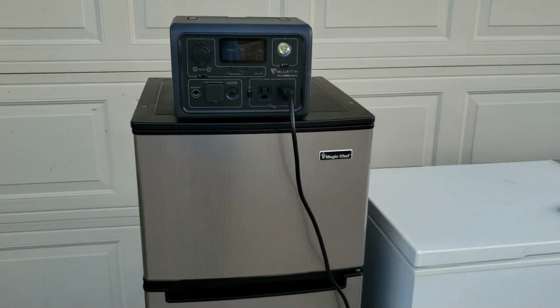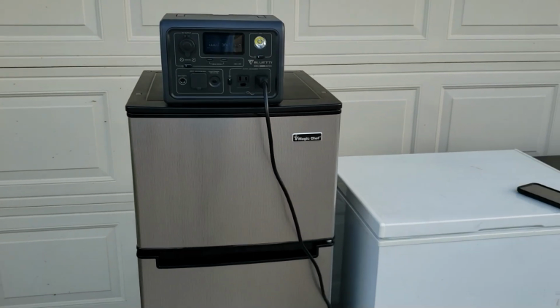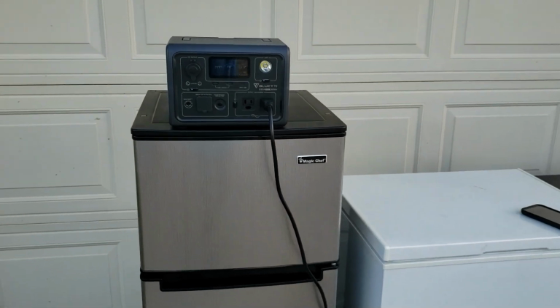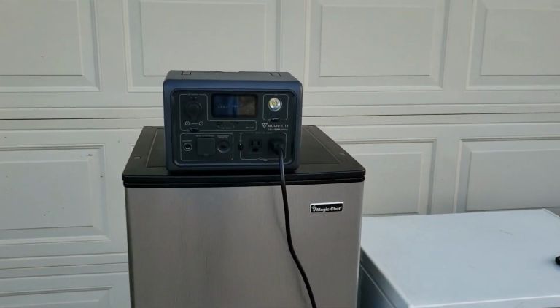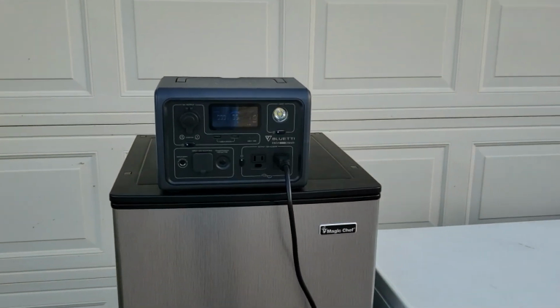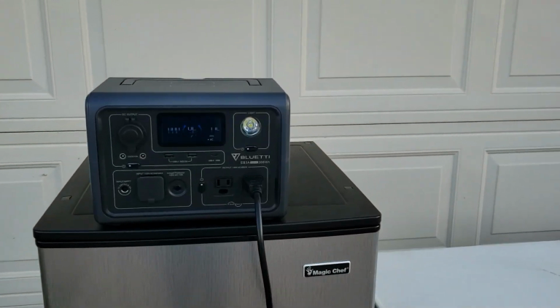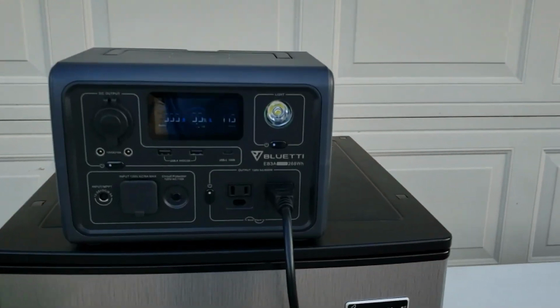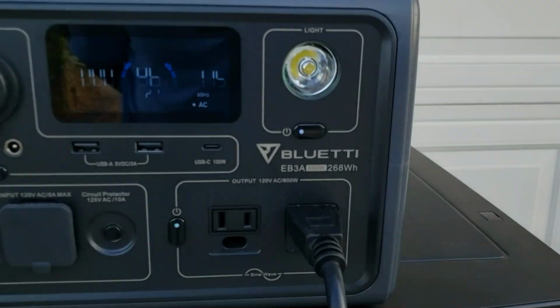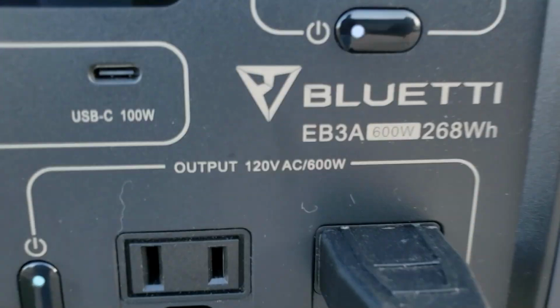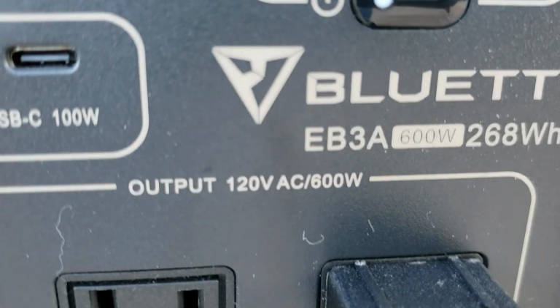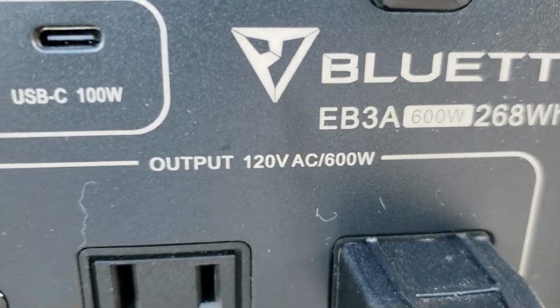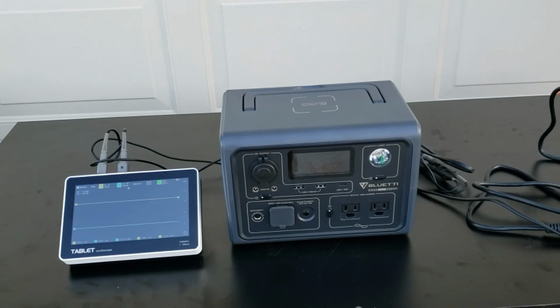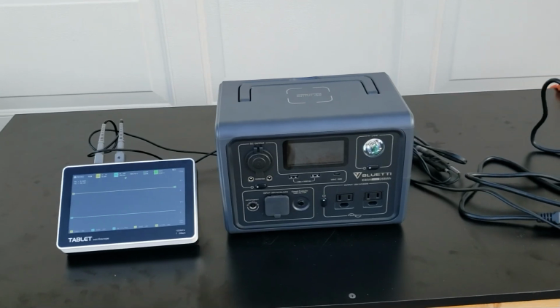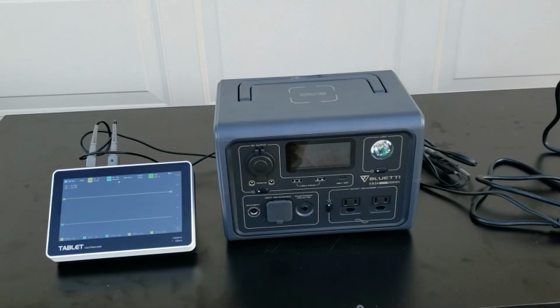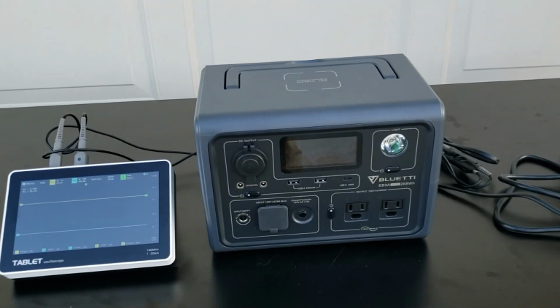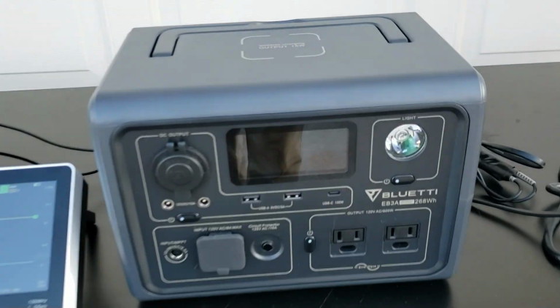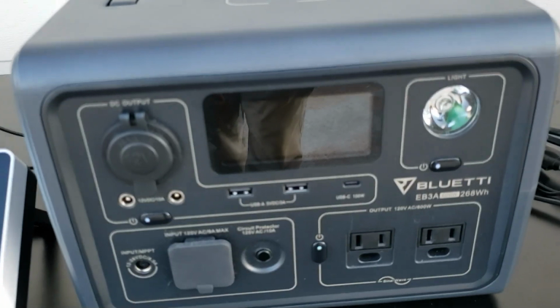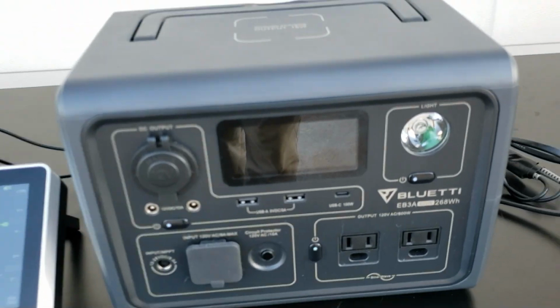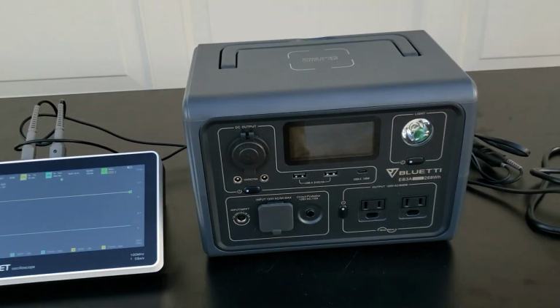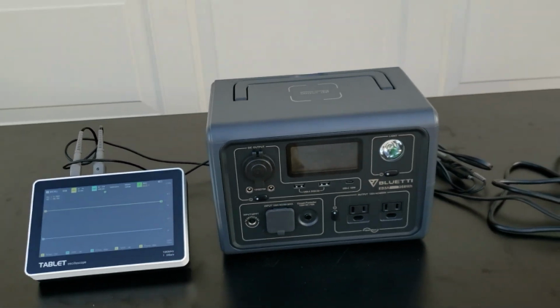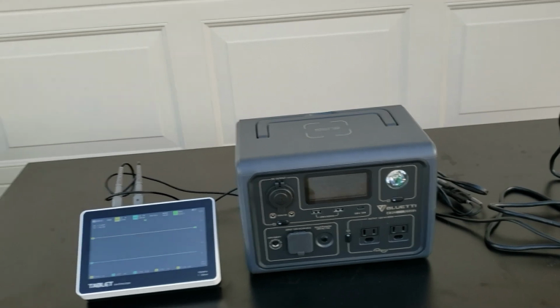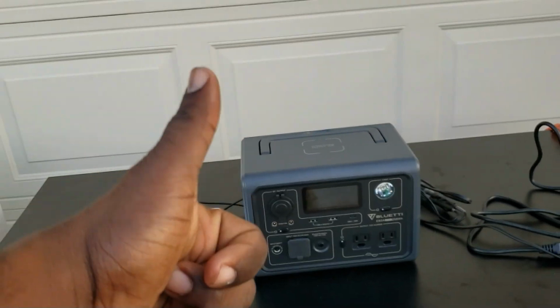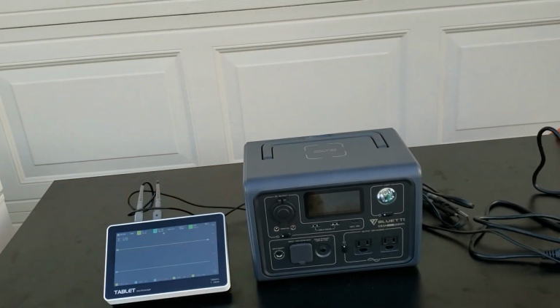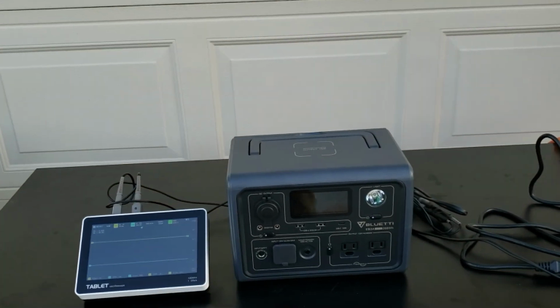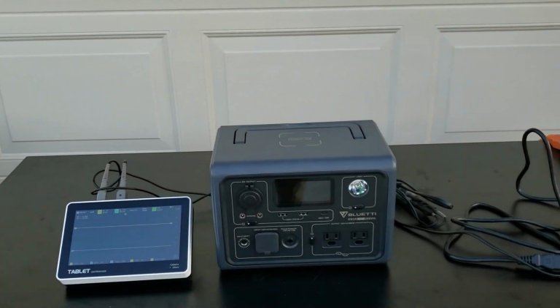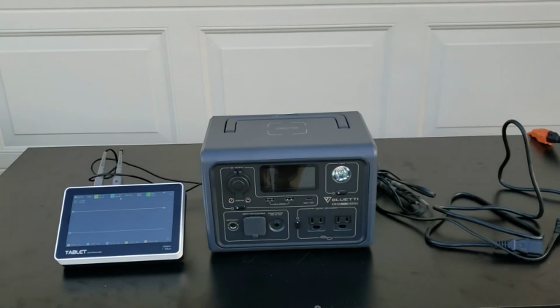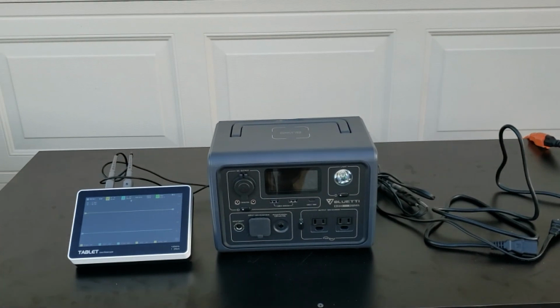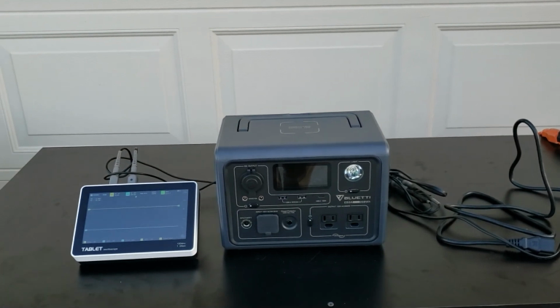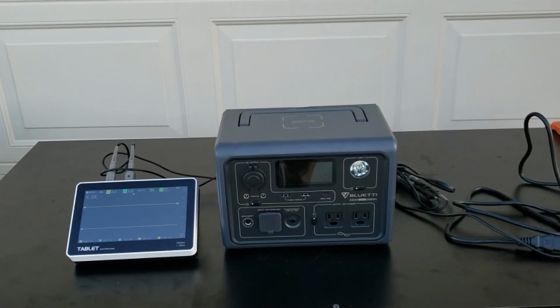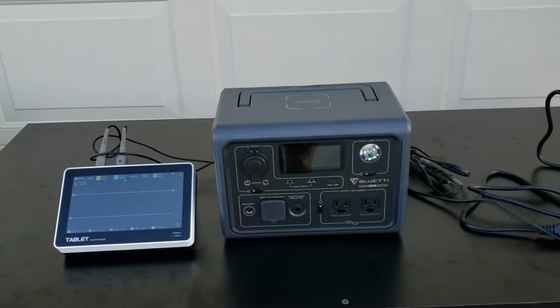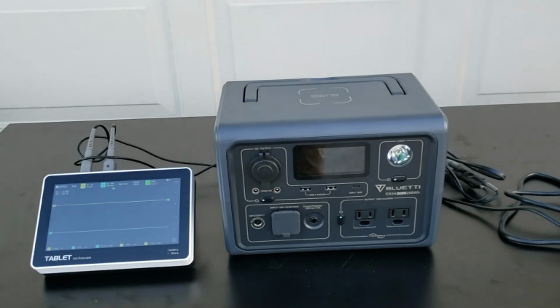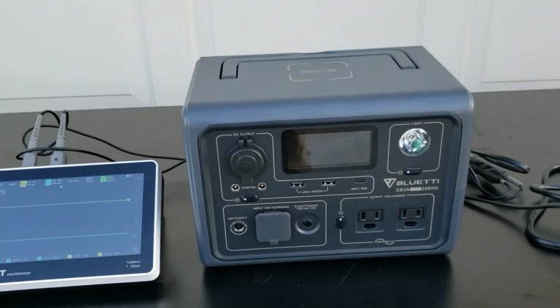There you go, guys — the Bluetti EB3A. If you like this review, go ahead and hit that subscribe button, give me a thumbs up, and push that subscribe button. Thanks for watching and have a nice day!